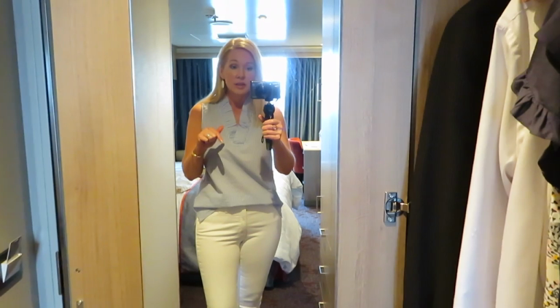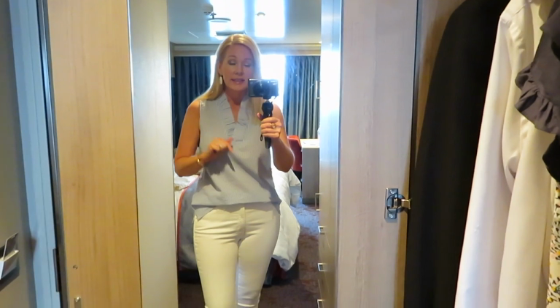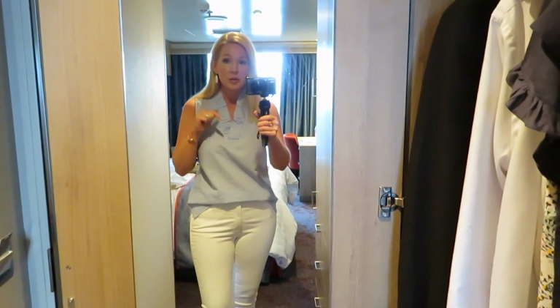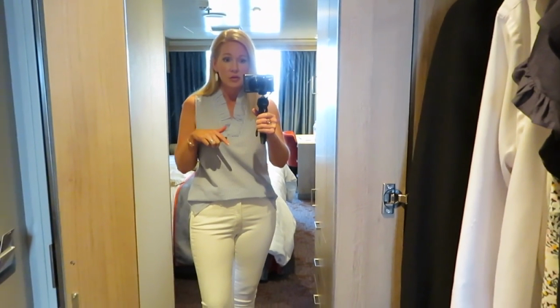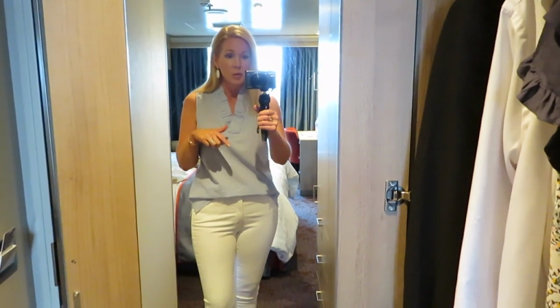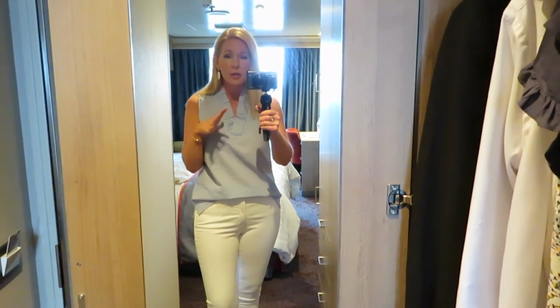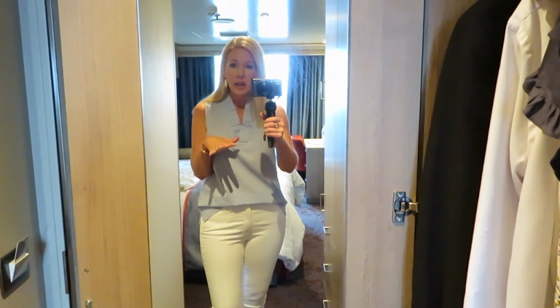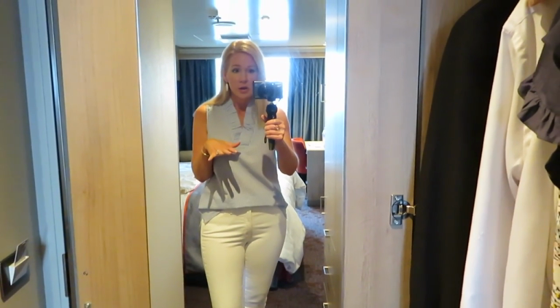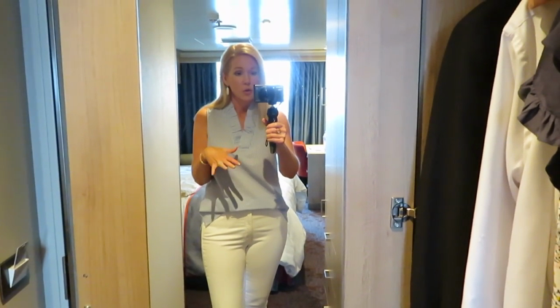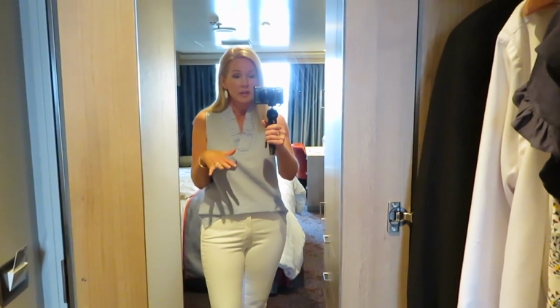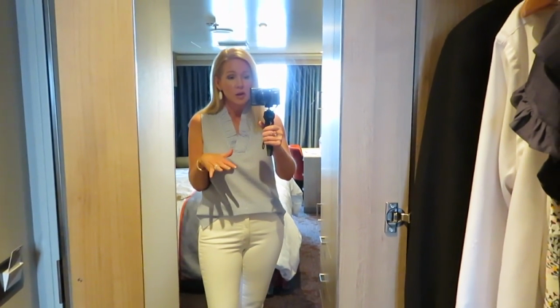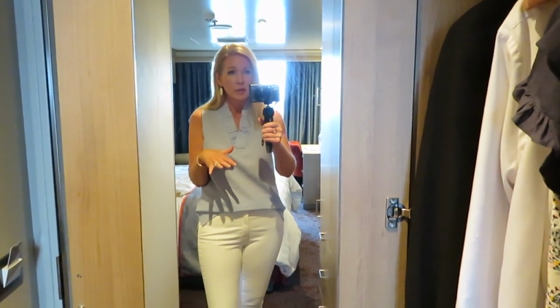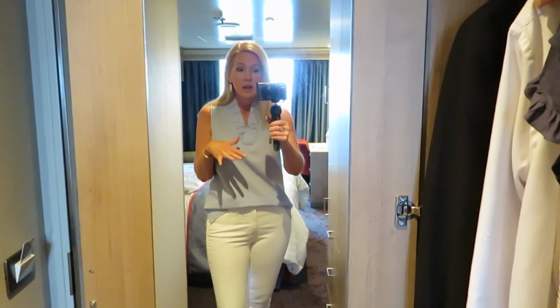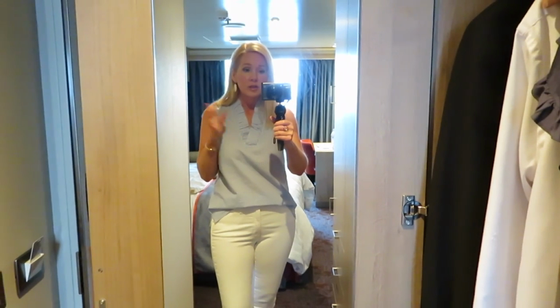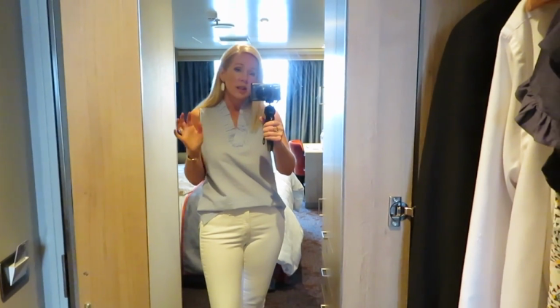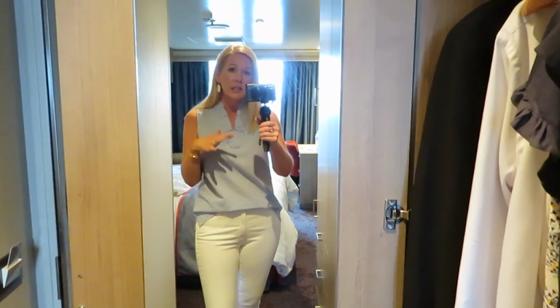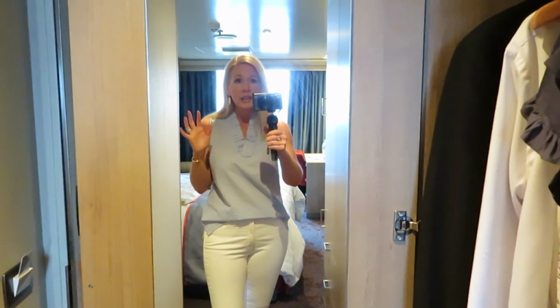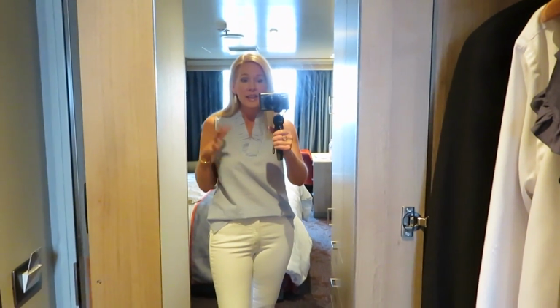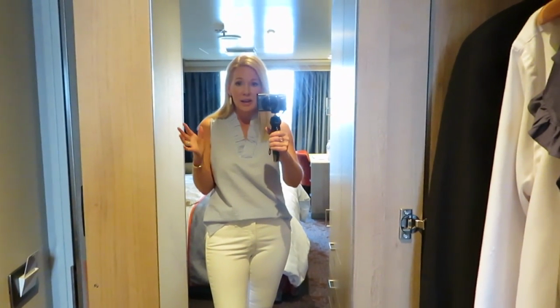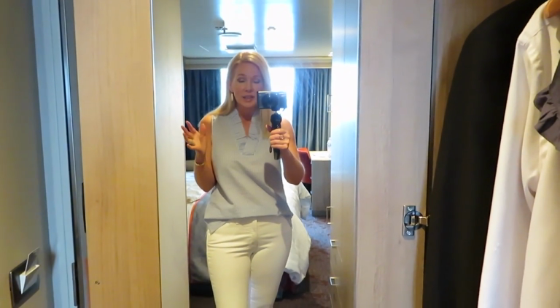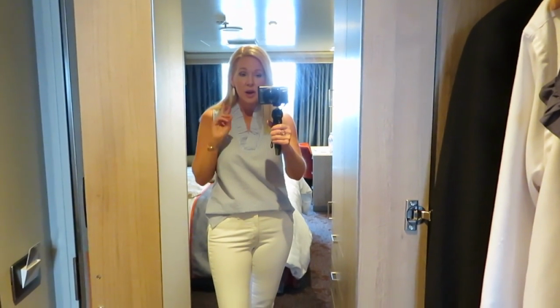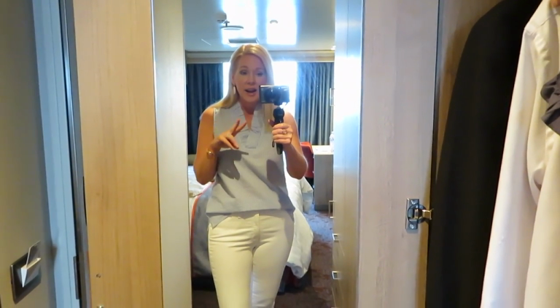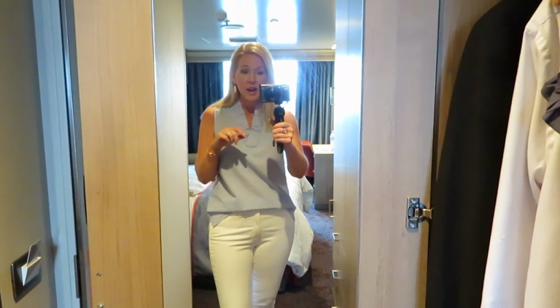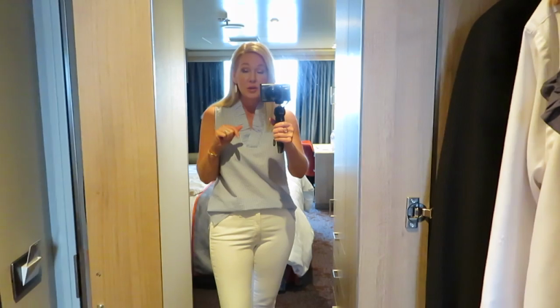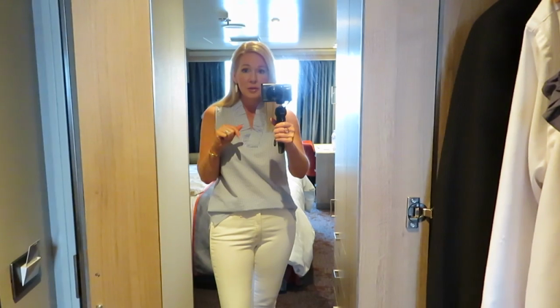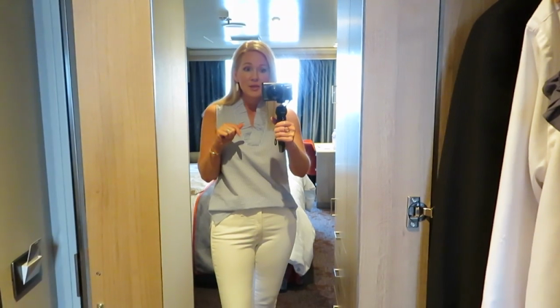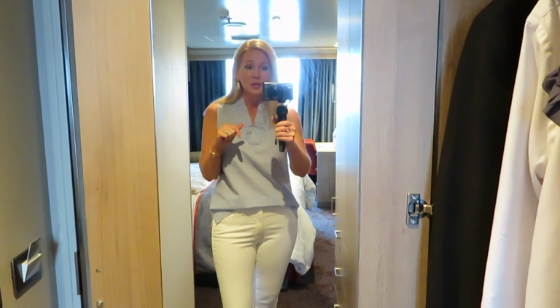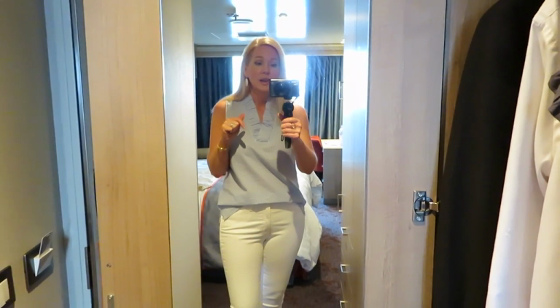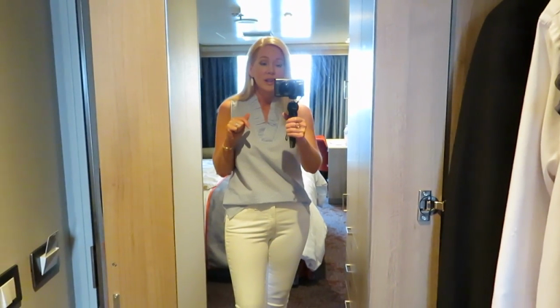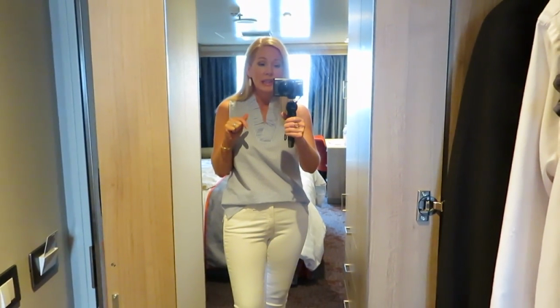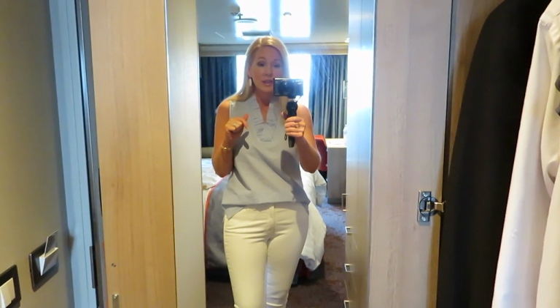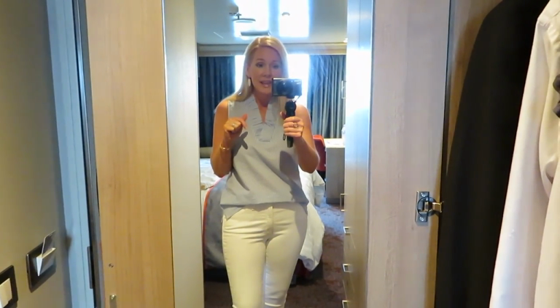Tomorrow's a day at sea and it will be our first formal night — although I don't think anybody calls them formal nights anymore on ships. It's 'cruise elegant' and 'gala' and all kinds of things. I have two new dresses for you that you'll see, so I'll see you then.